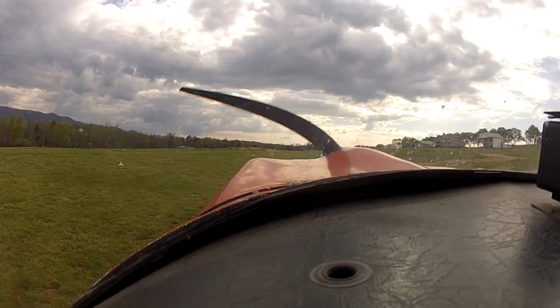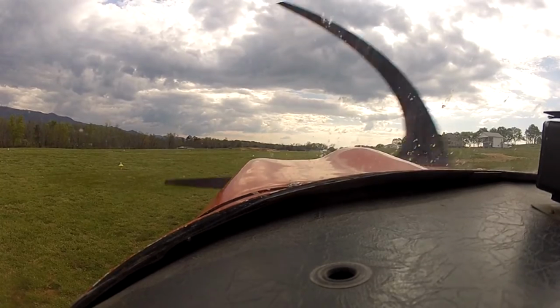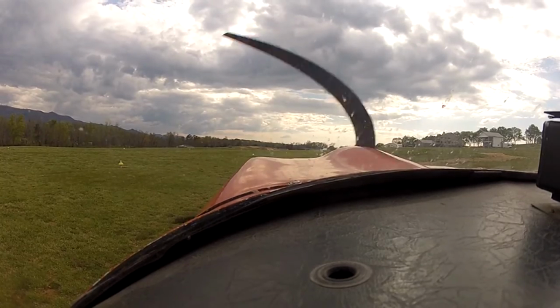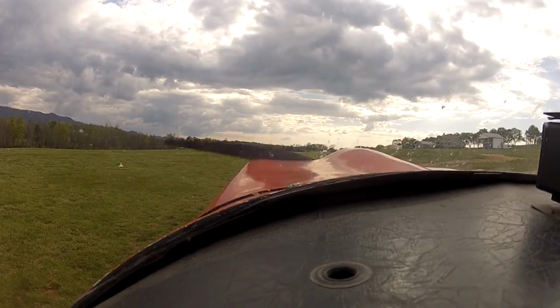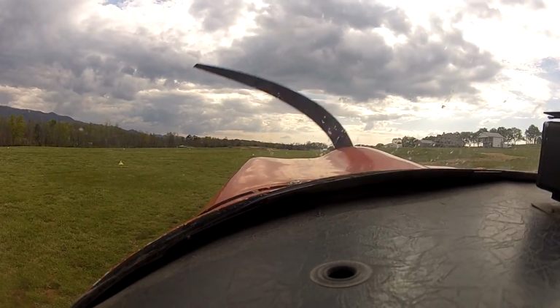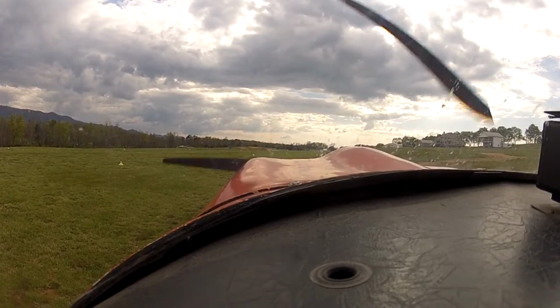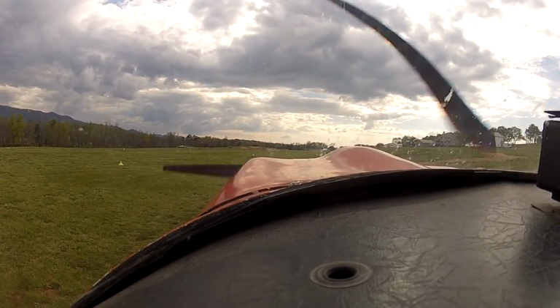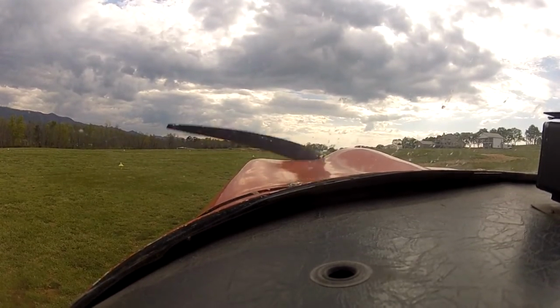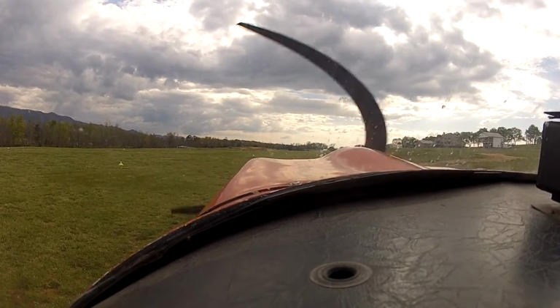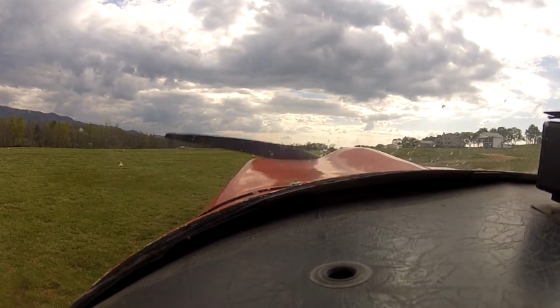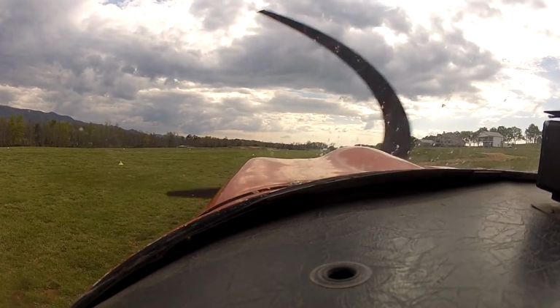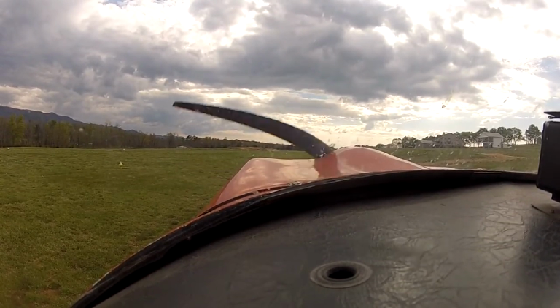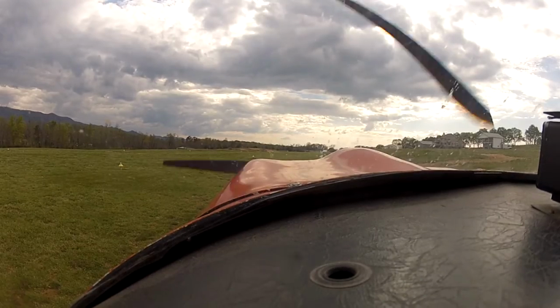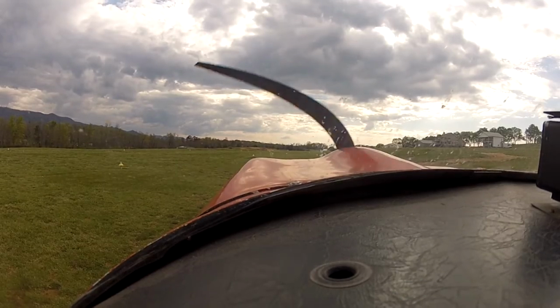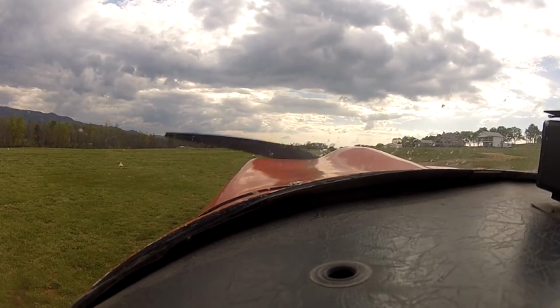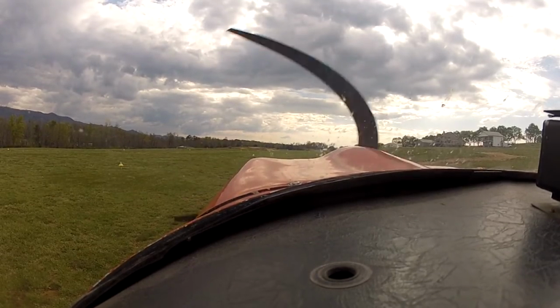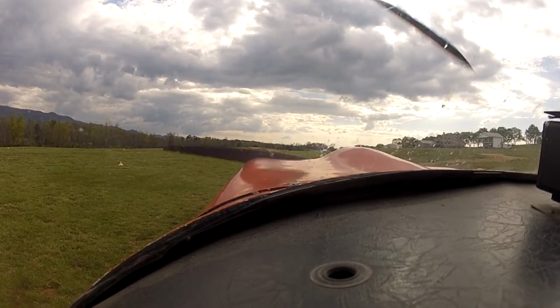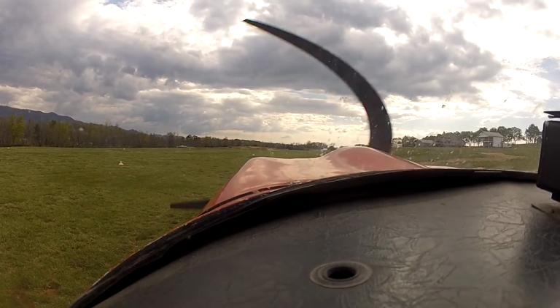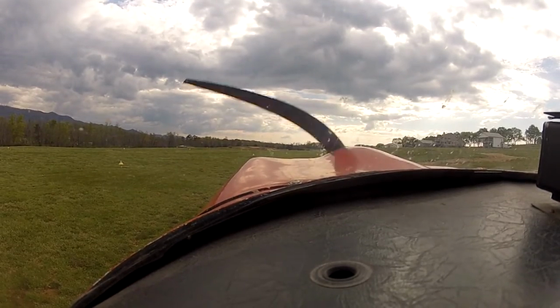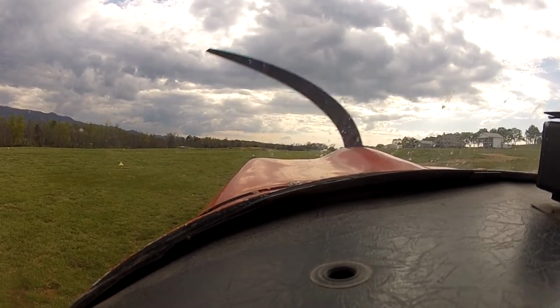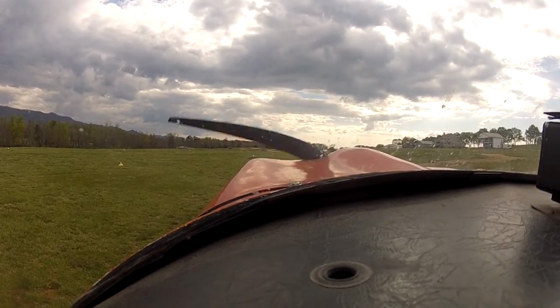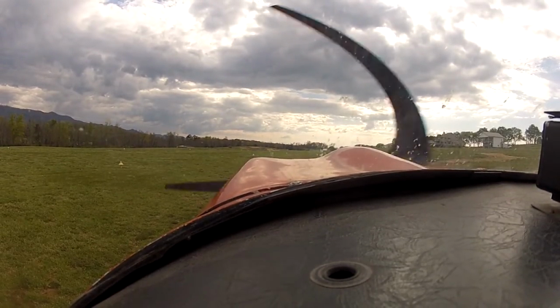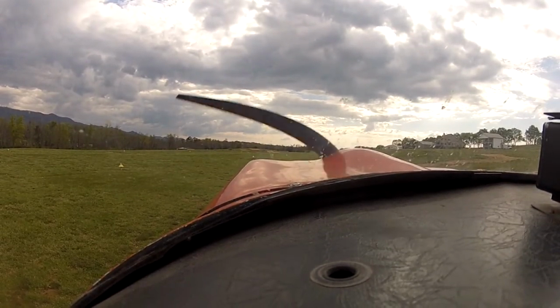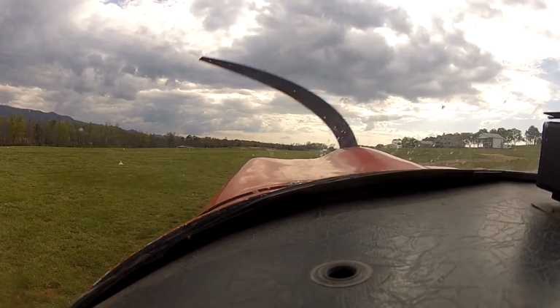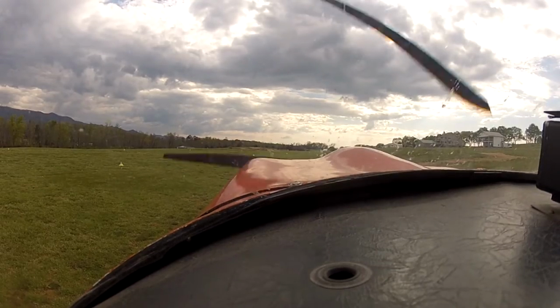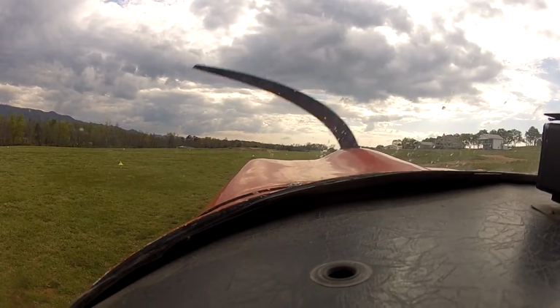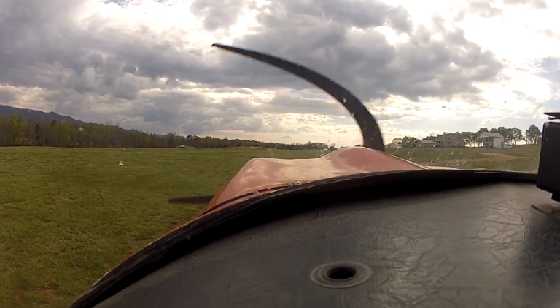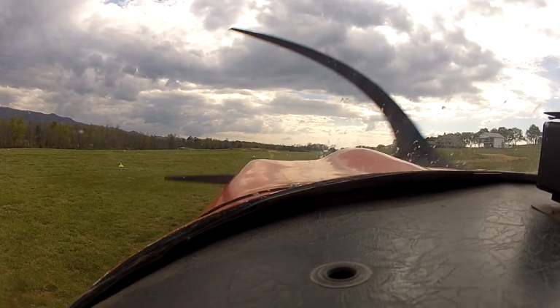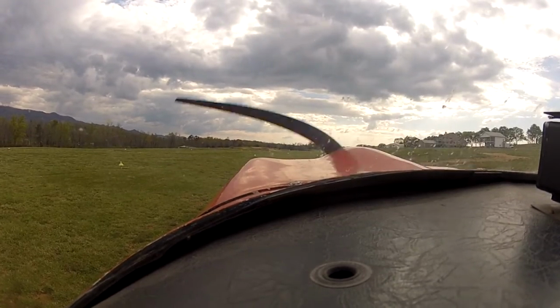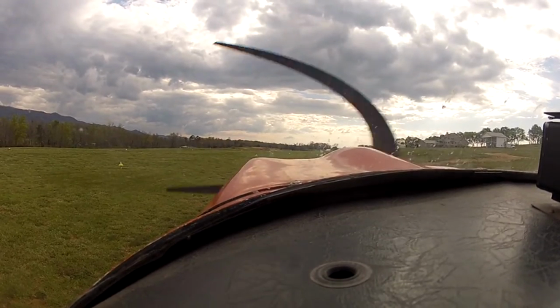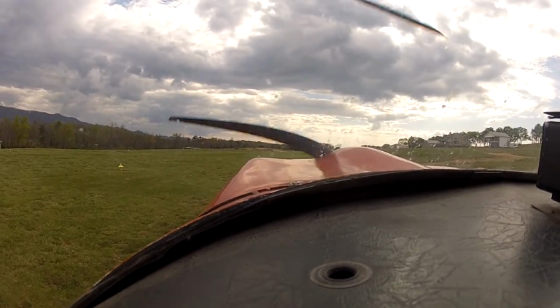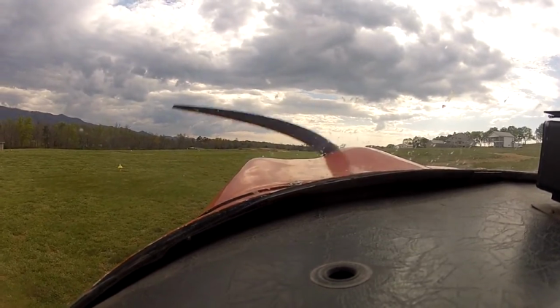There we go, out of here. I'm clear. Alright, looking good. Lean your mixture out about three quarters of an inch. Alright, let's go. We're going to take off to the east. Check off runway seven.